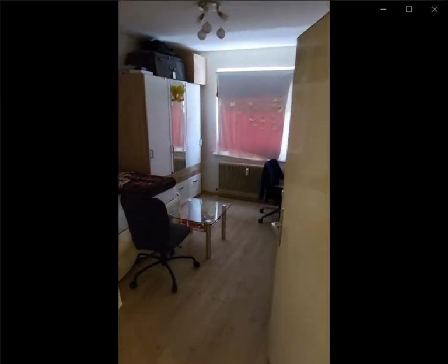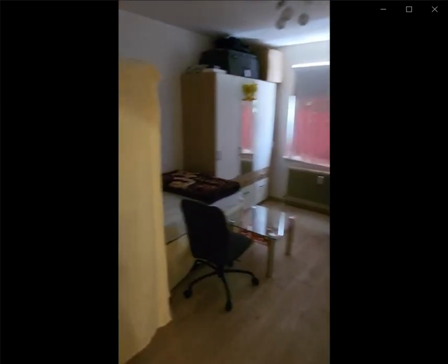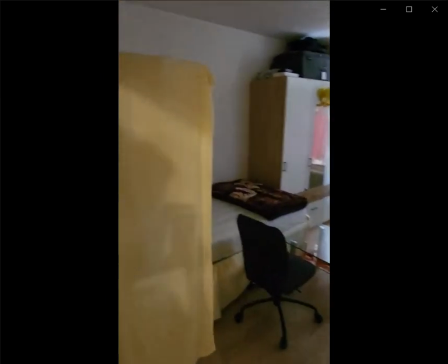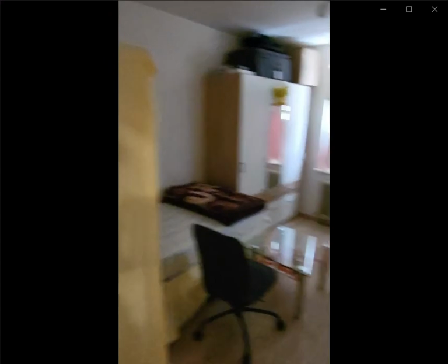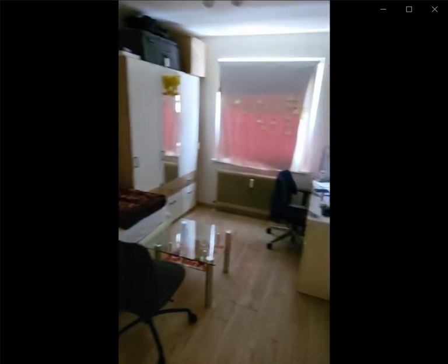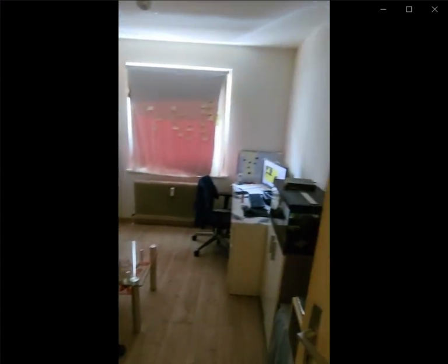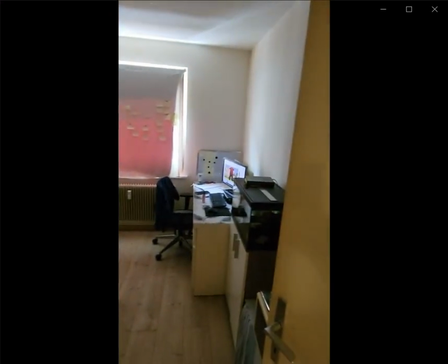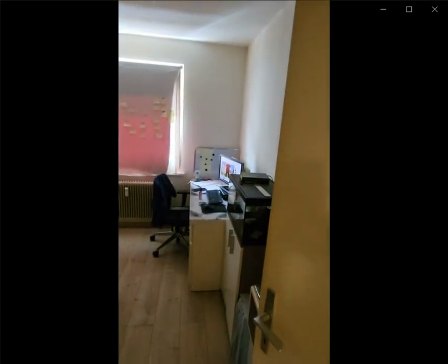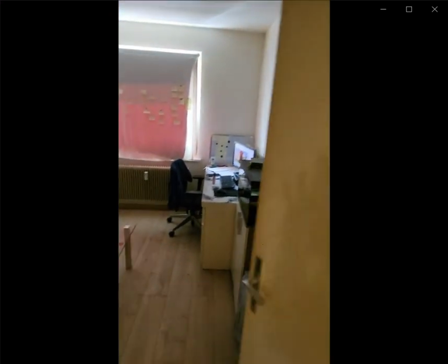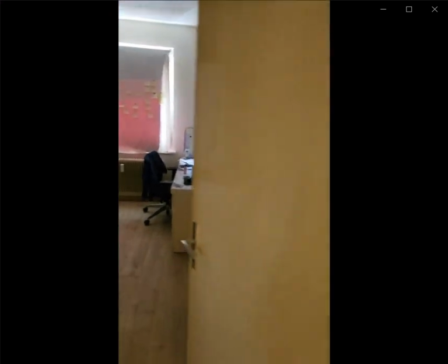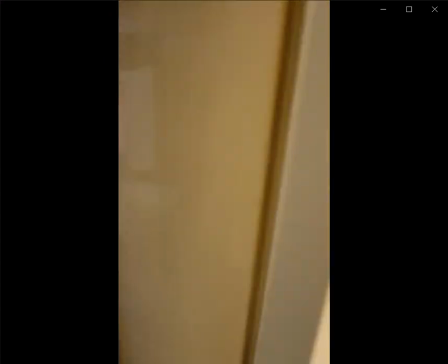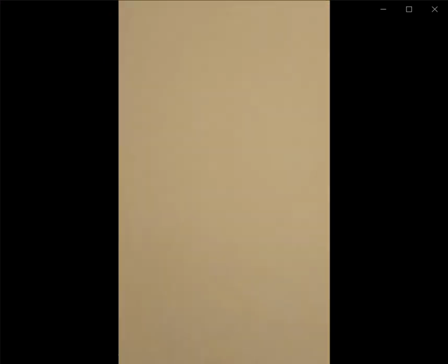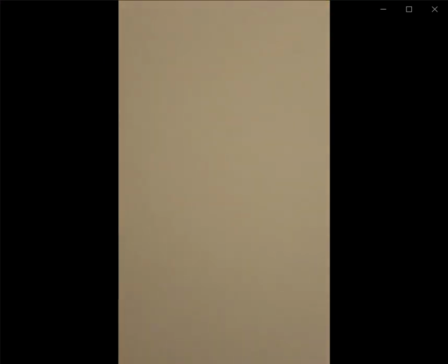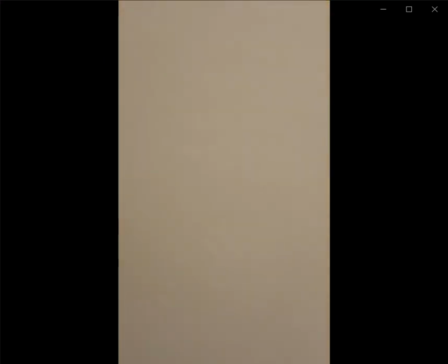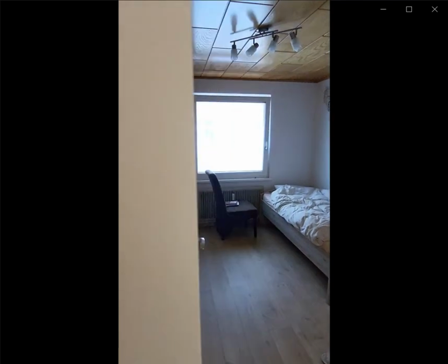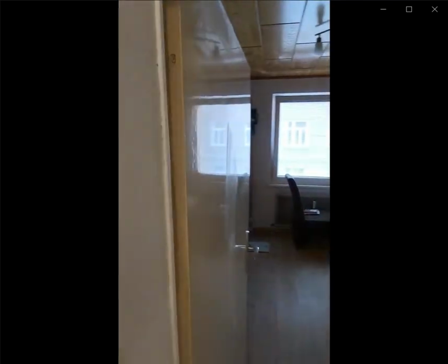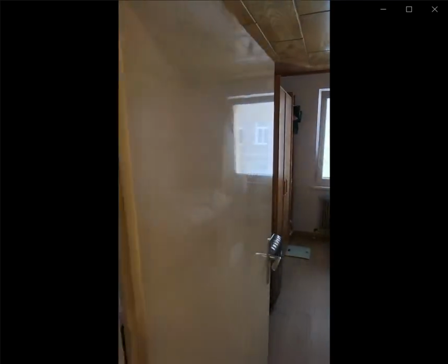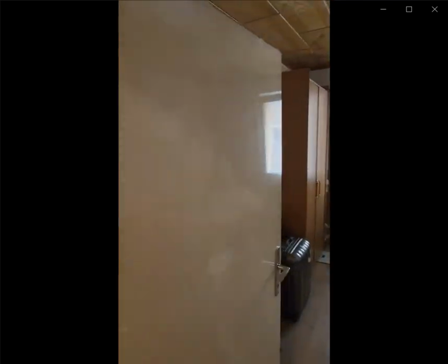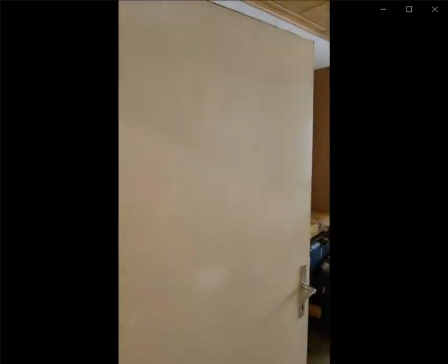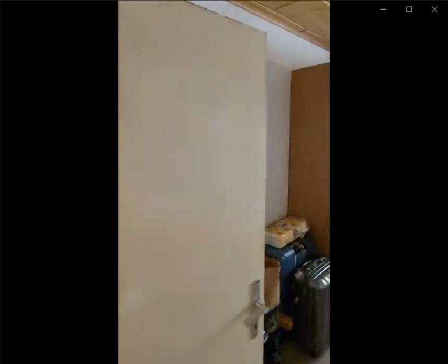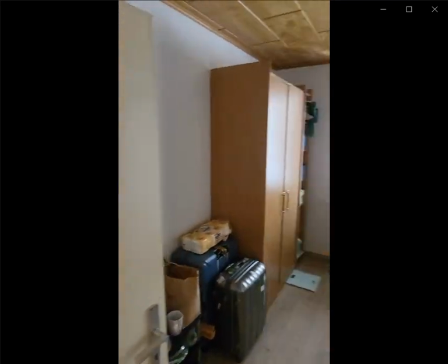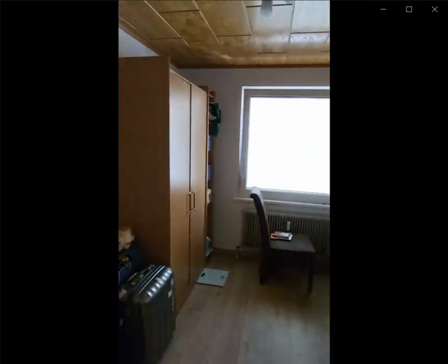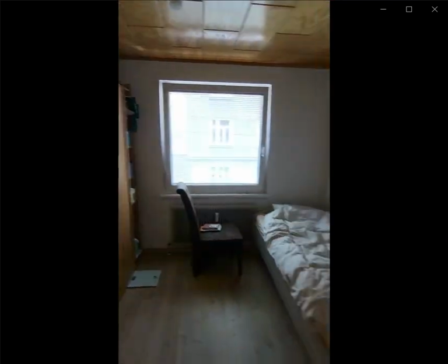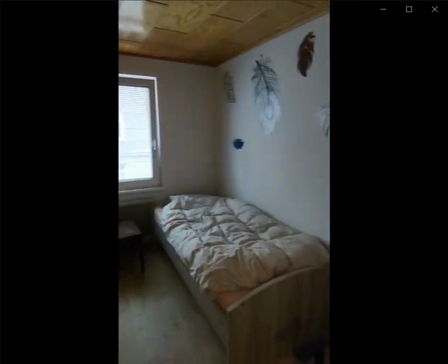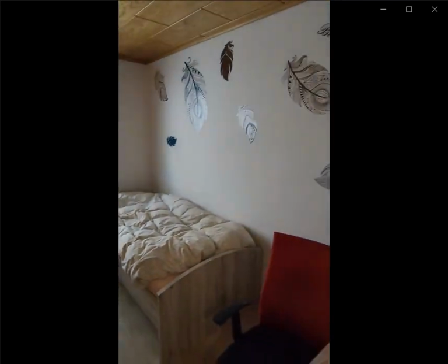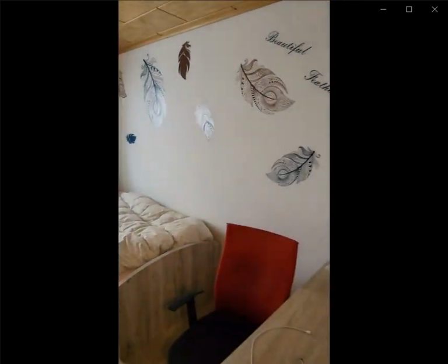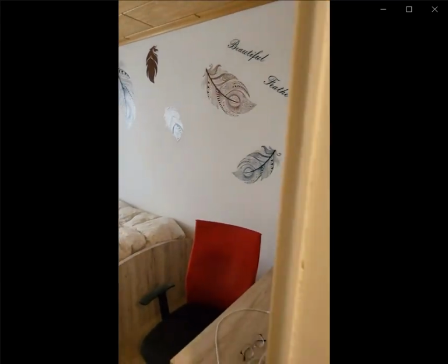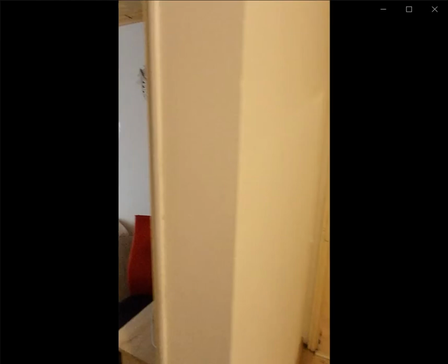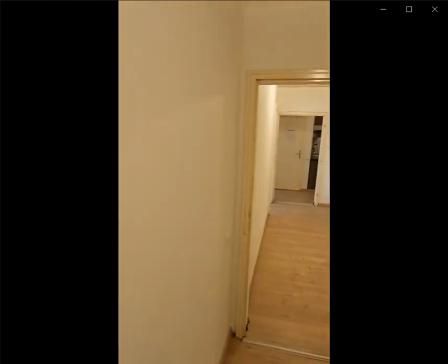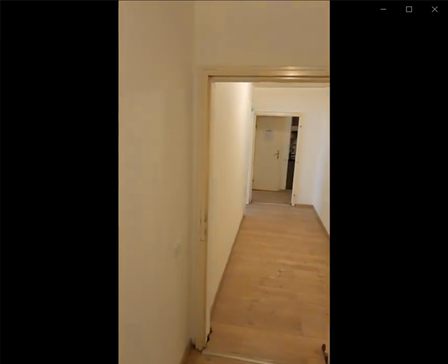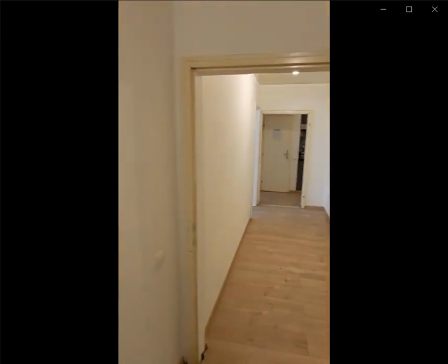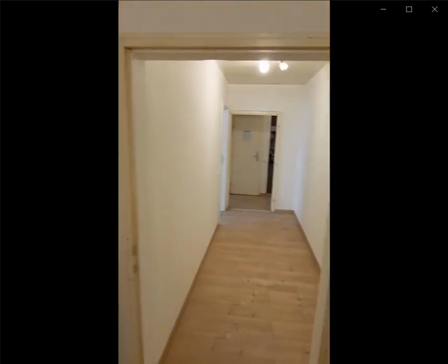Over here you have a bedroom with the desk, you have the closet as well as the single bed. Over here again you have another bedroom with a single bed, desk and closet again.